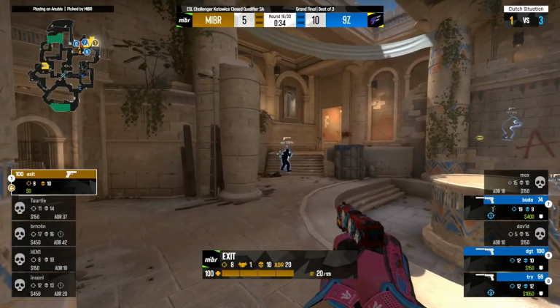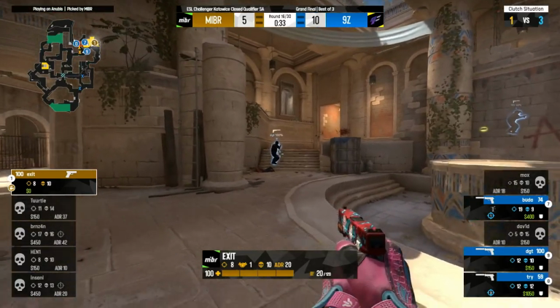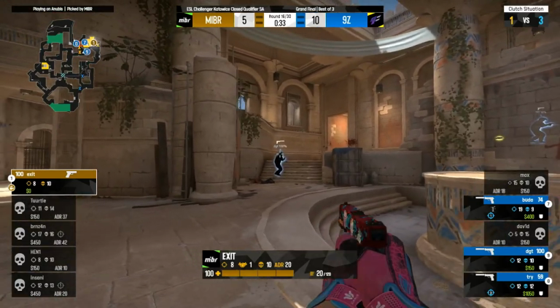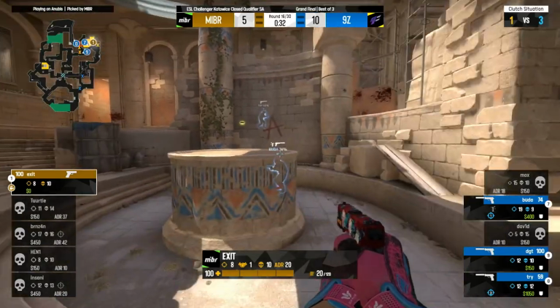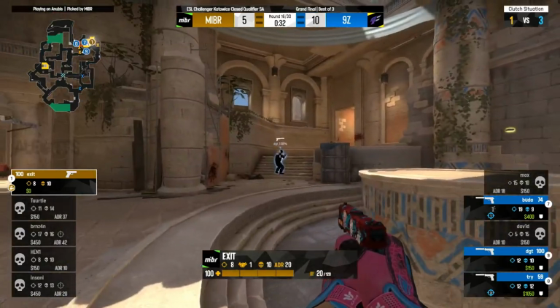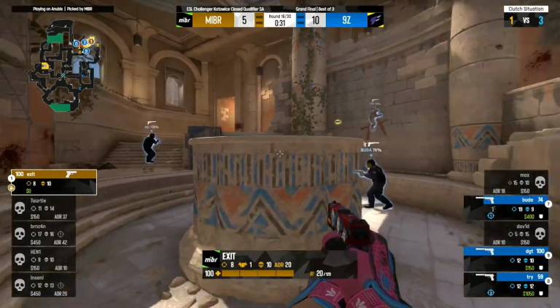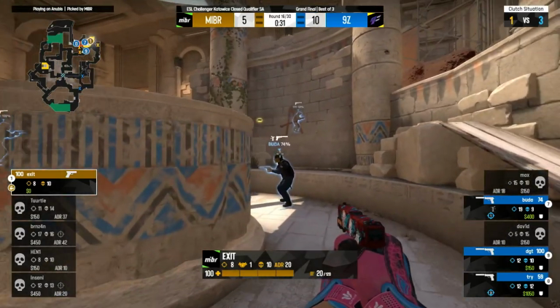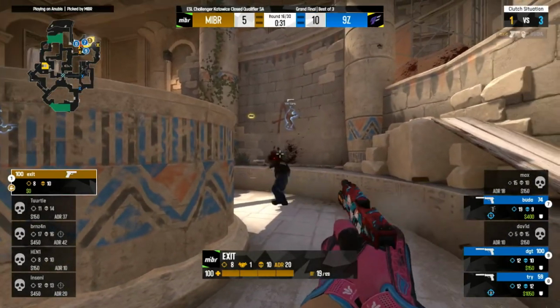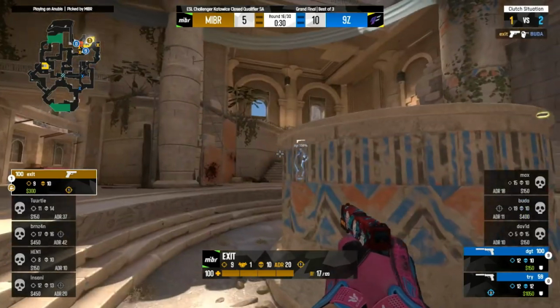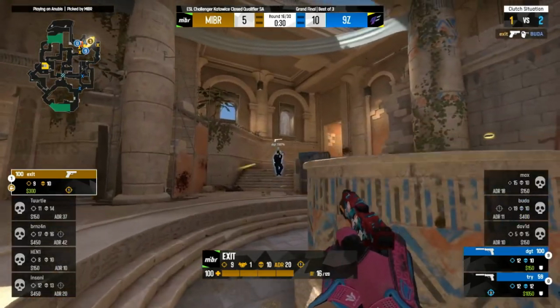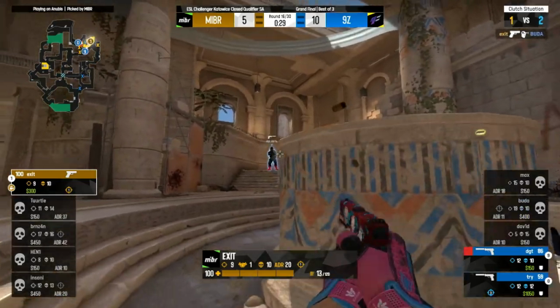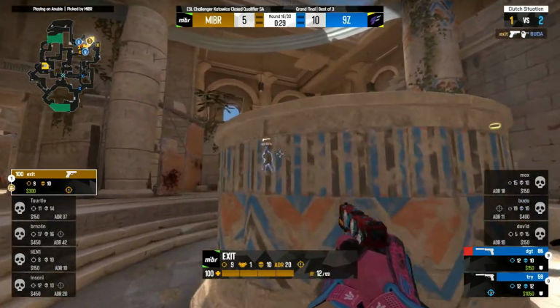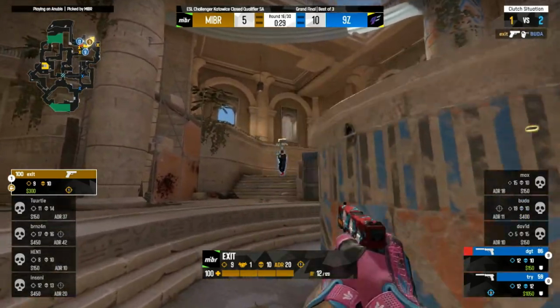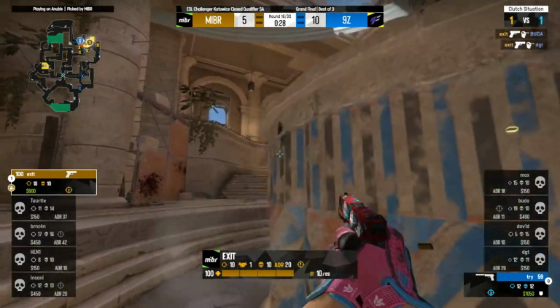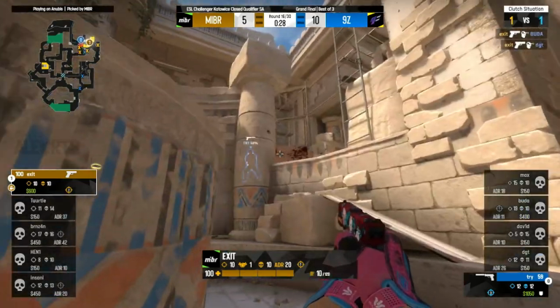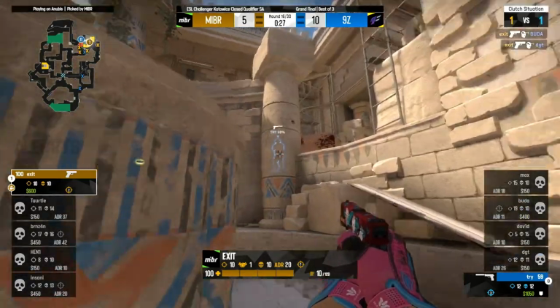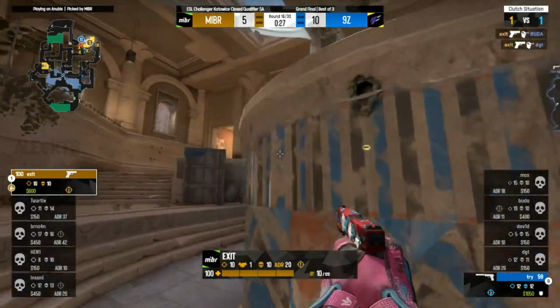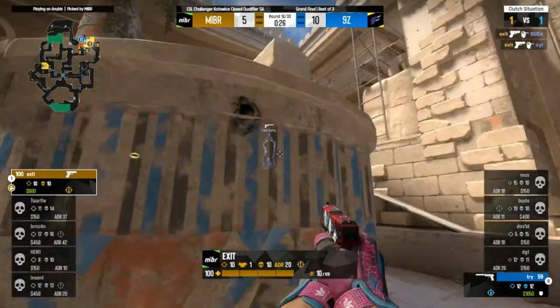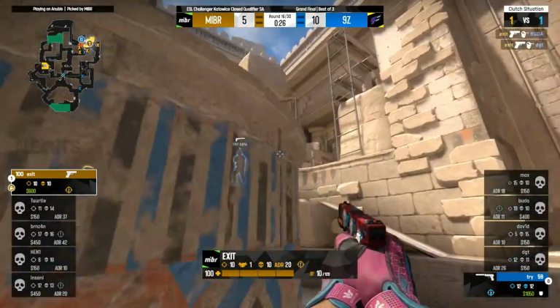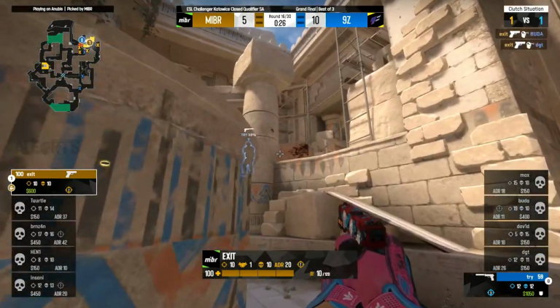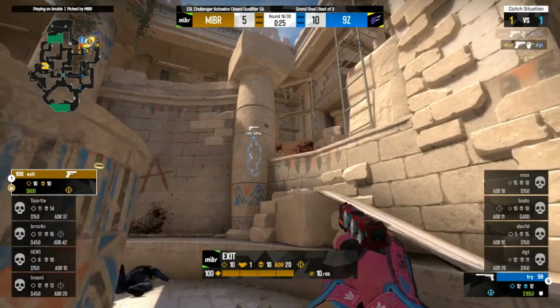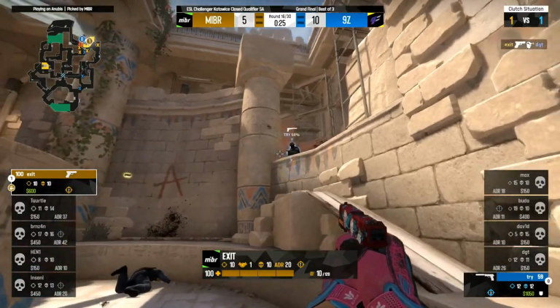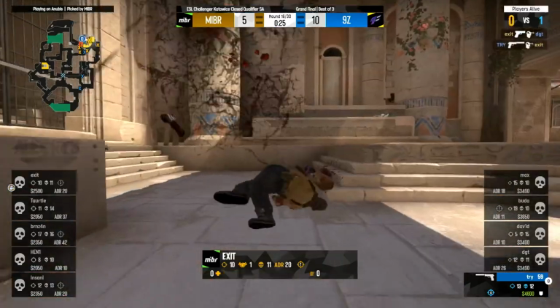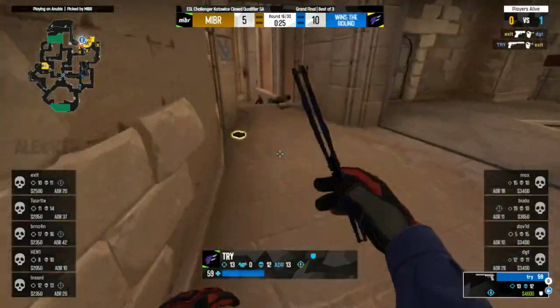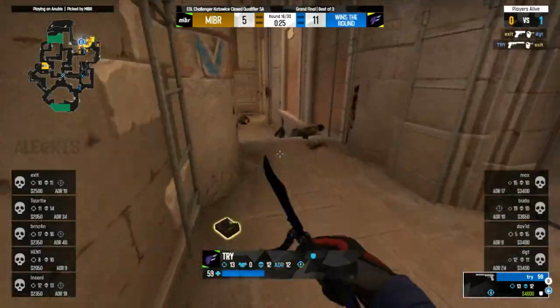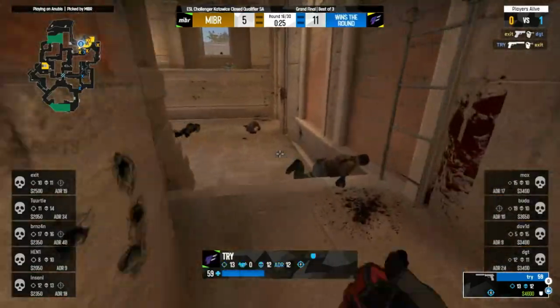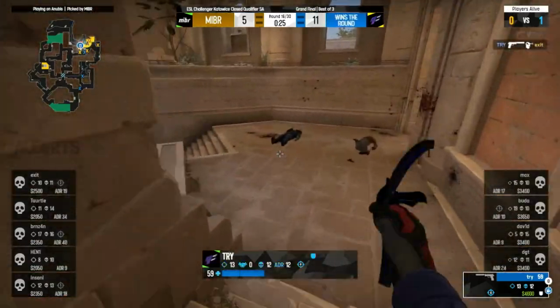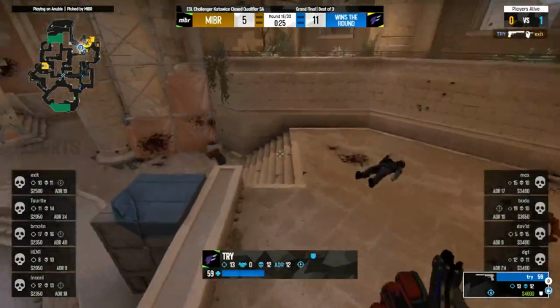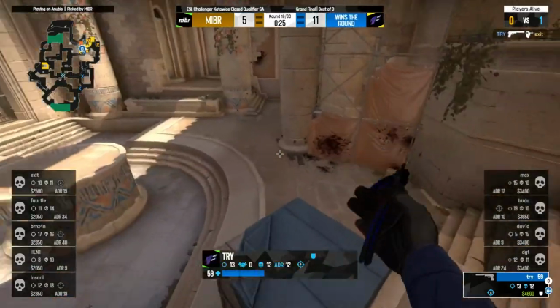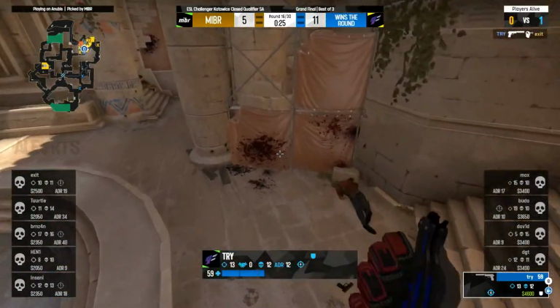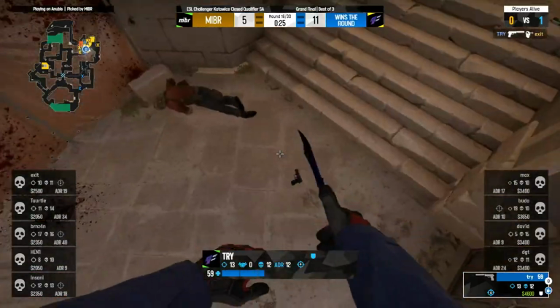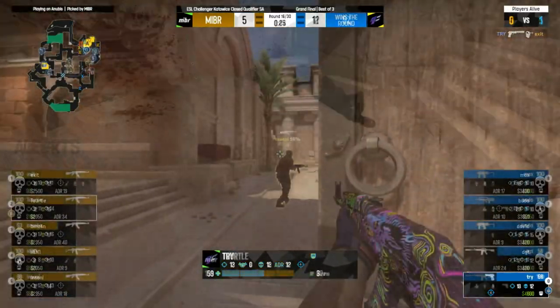DGT drops down, silent. And a dead leaf. The blind from DGT, flips around. Heaven's a problem, but Exit's found too. He's blocked back. It's up to Try — who wins the day? And 9Z.